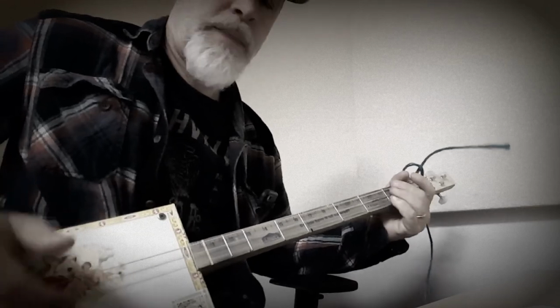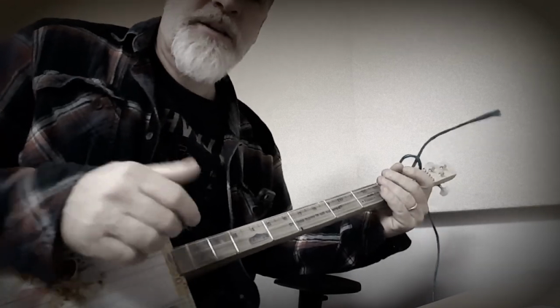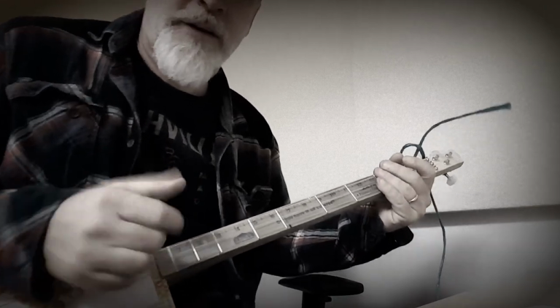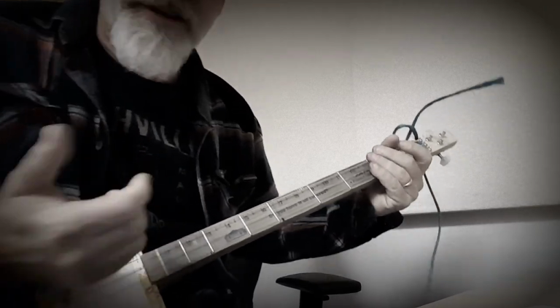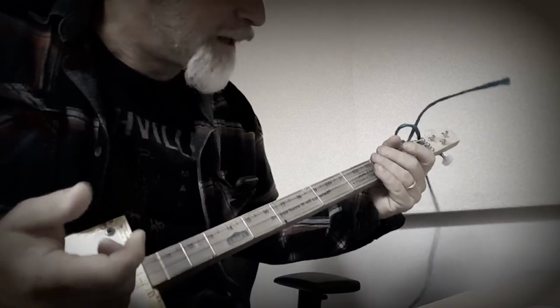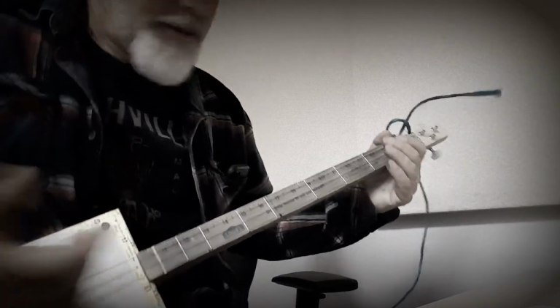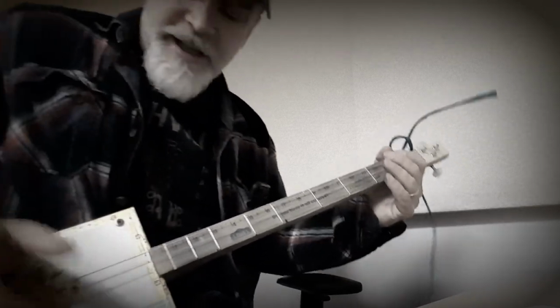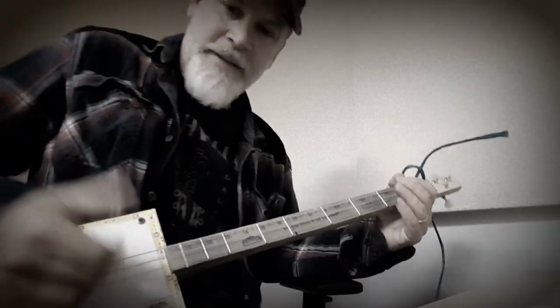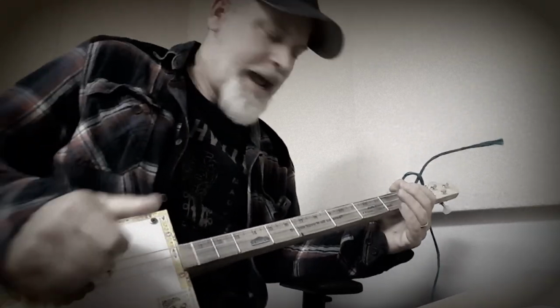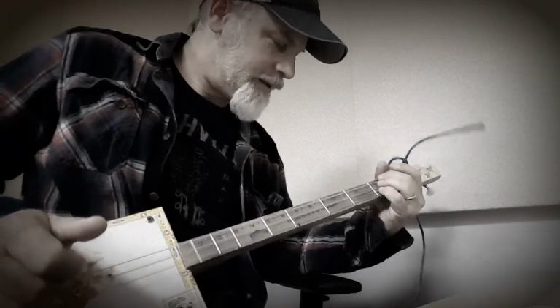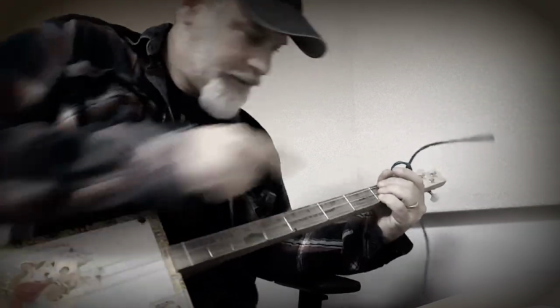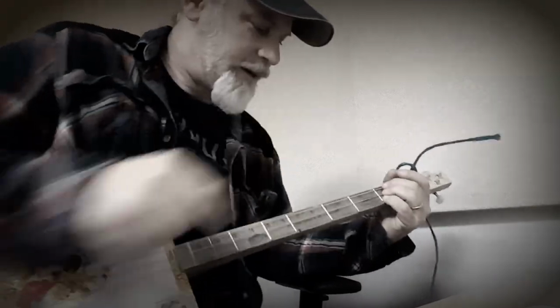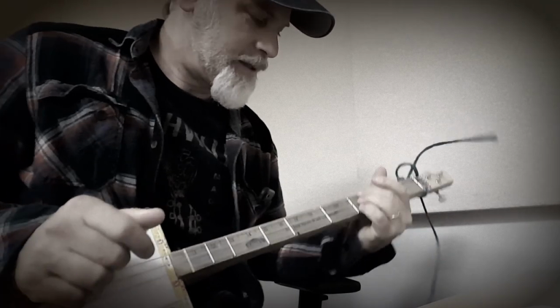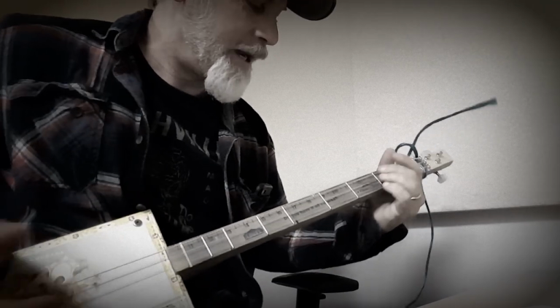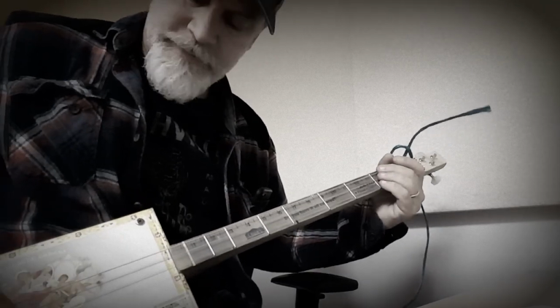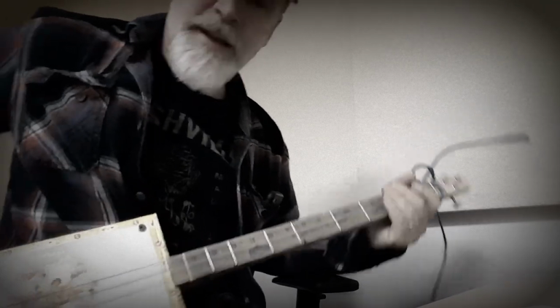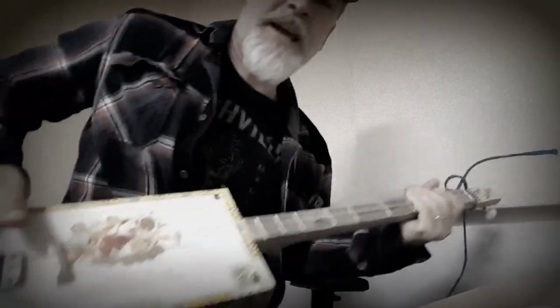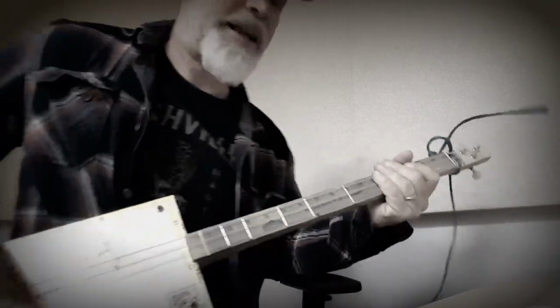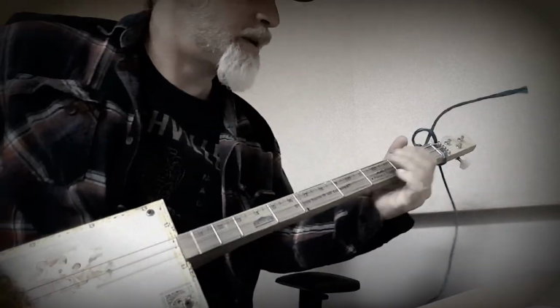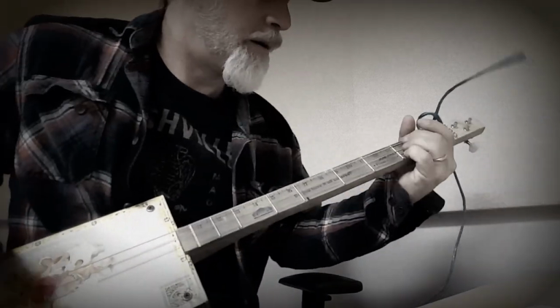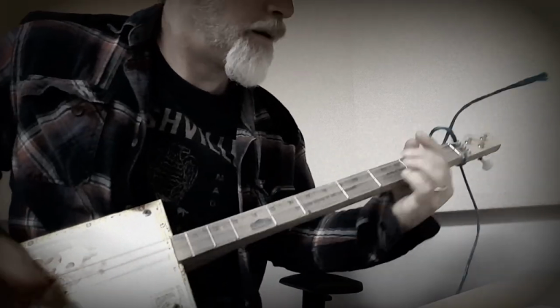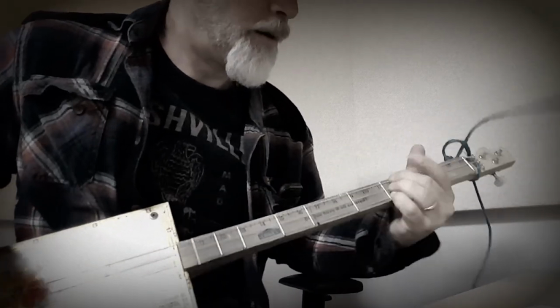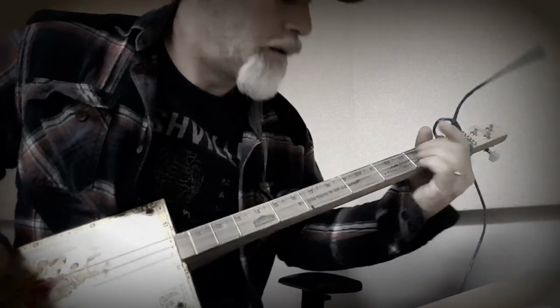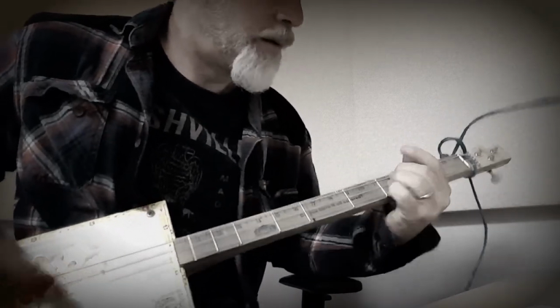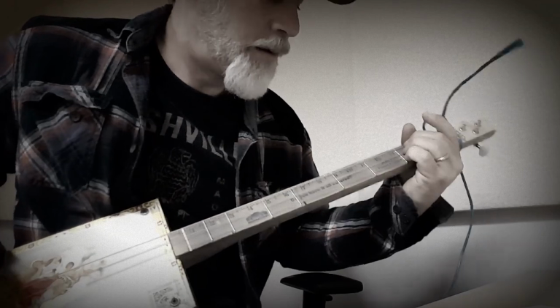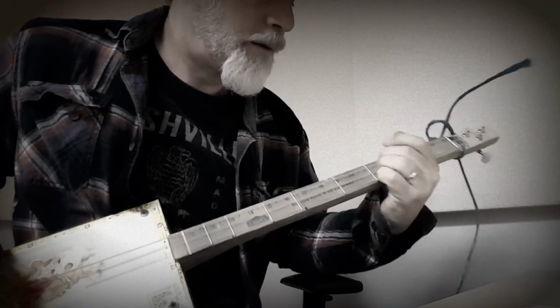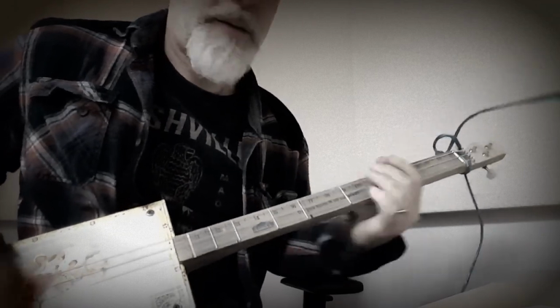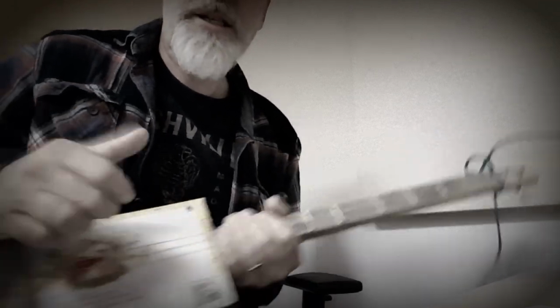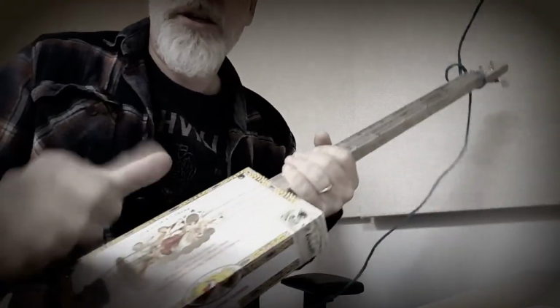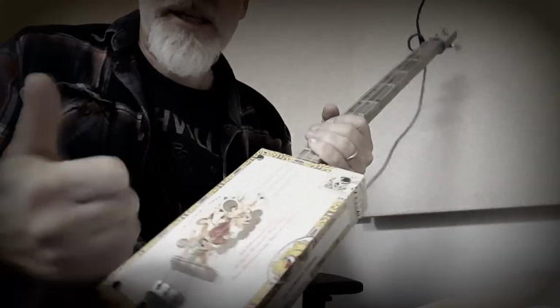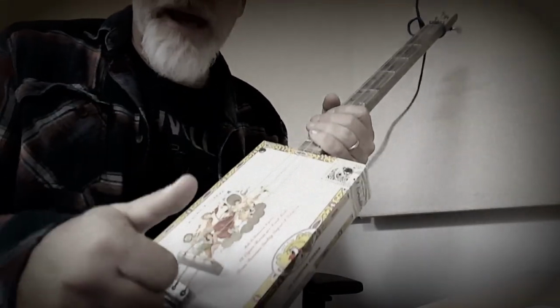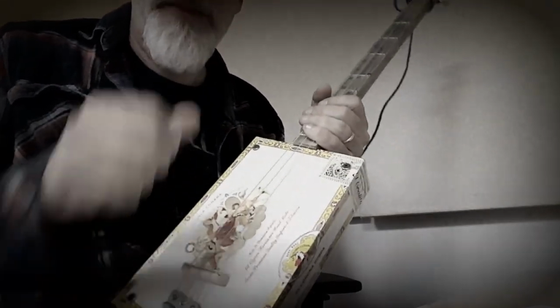You can start getting all creative with hammering, sliding, attacking, and getting triplets. There are lots of things you can do with this attack mode.